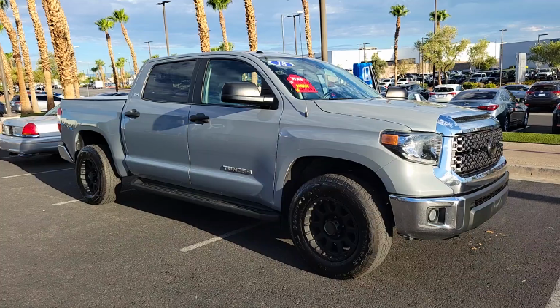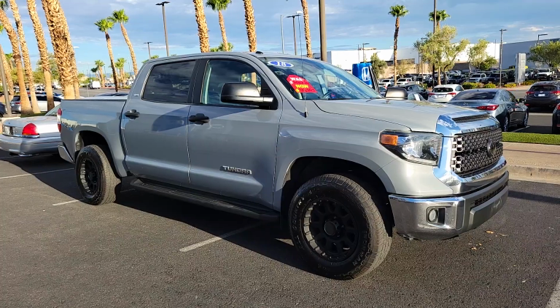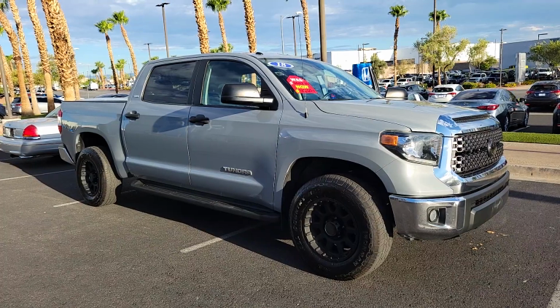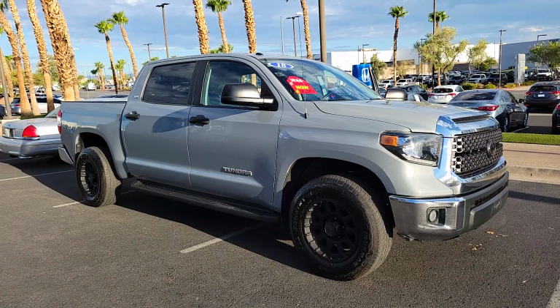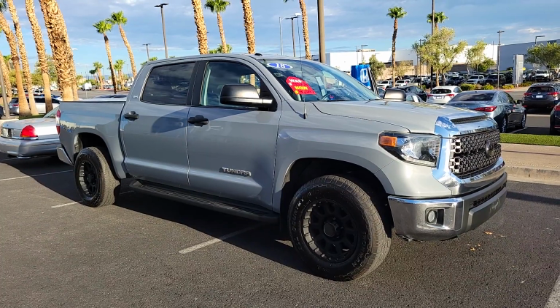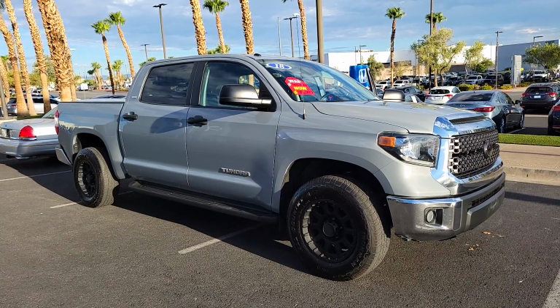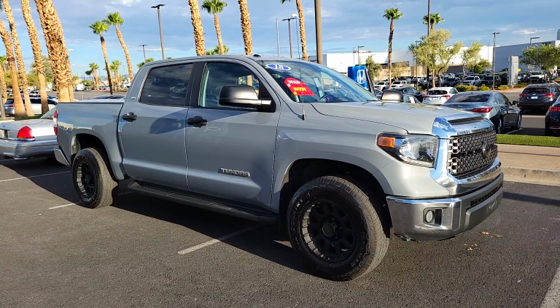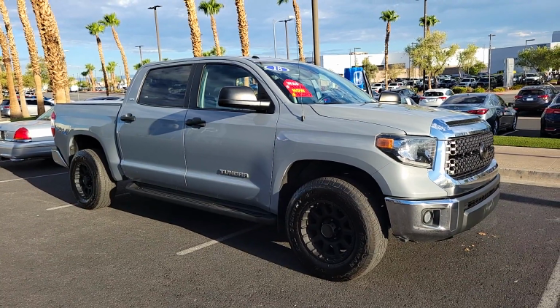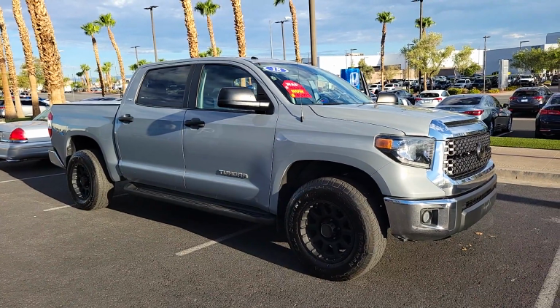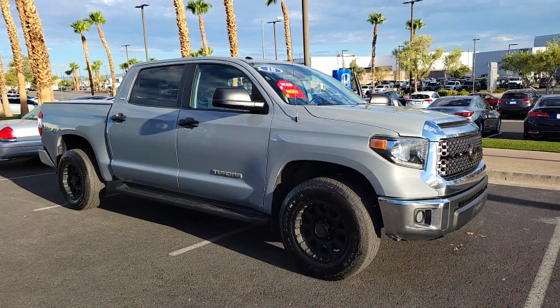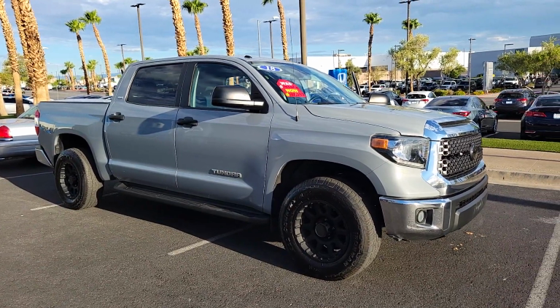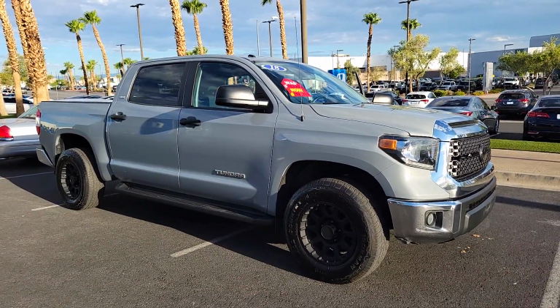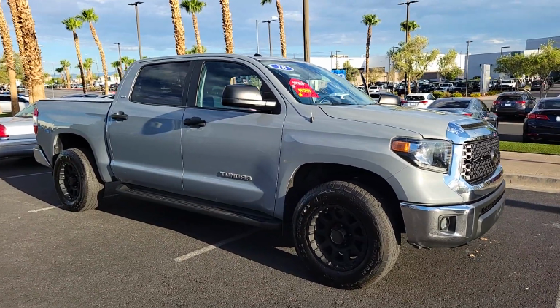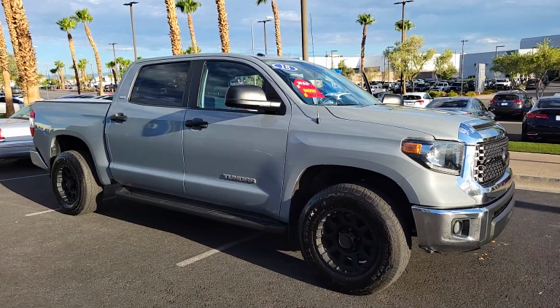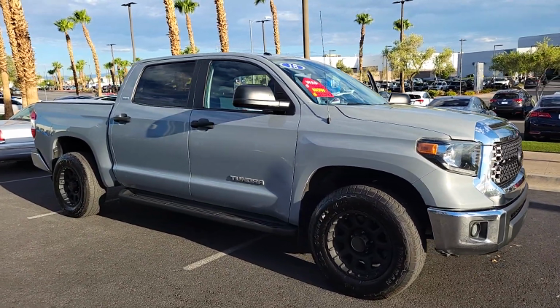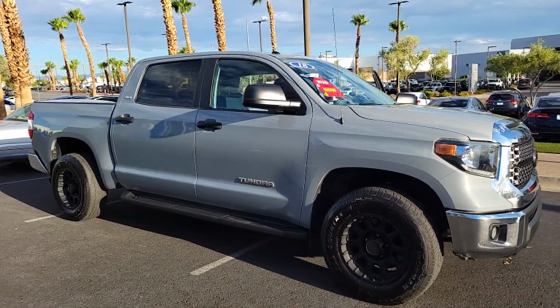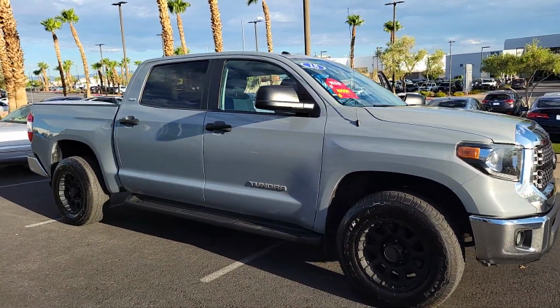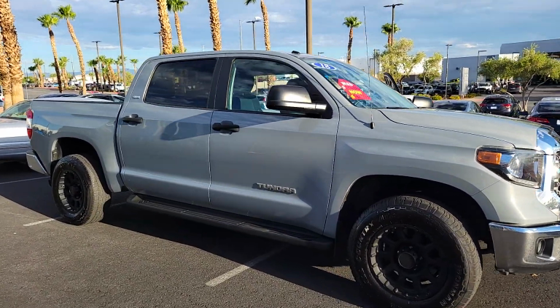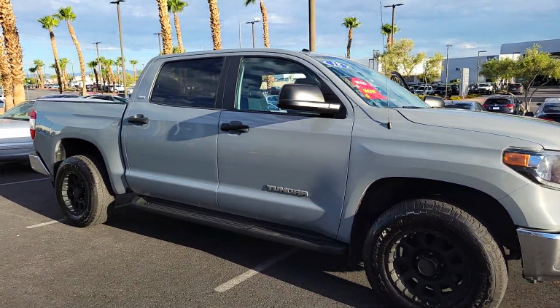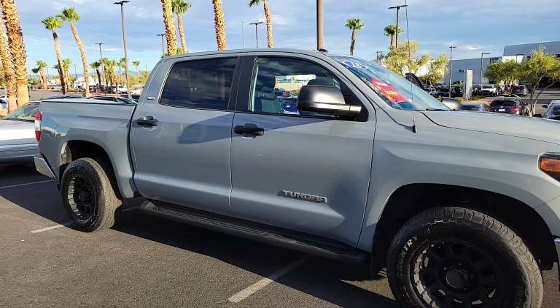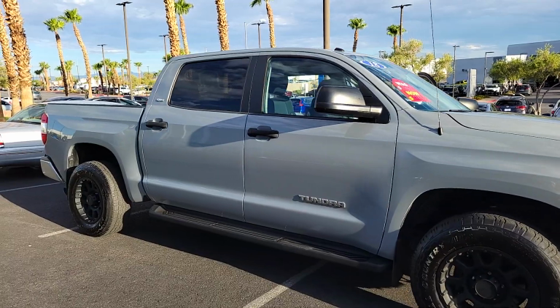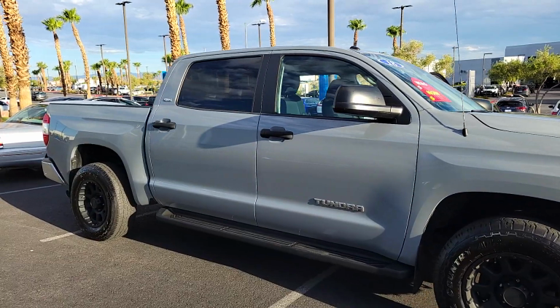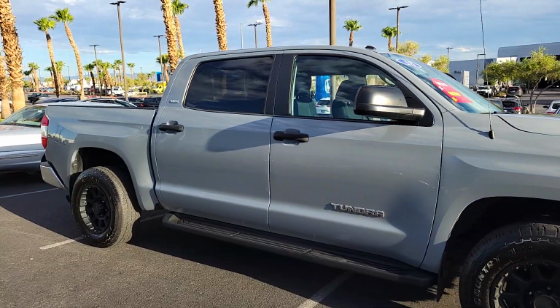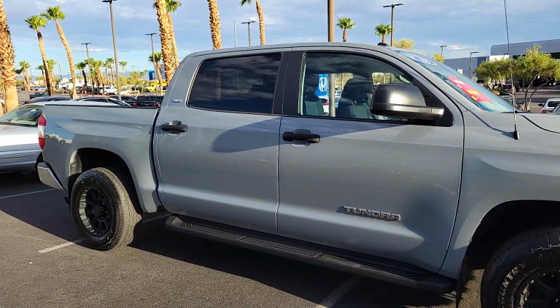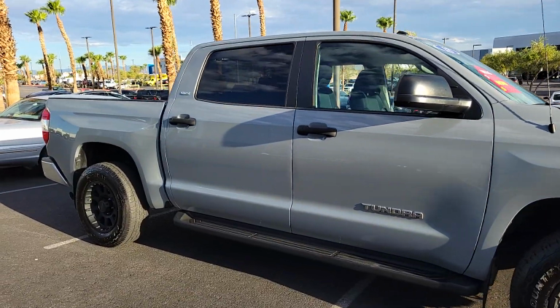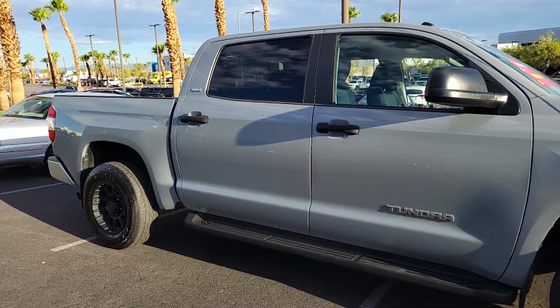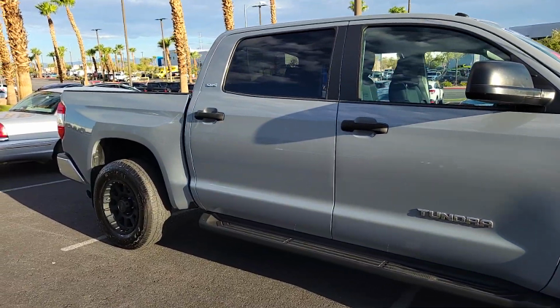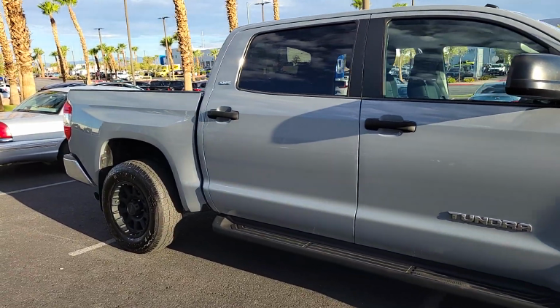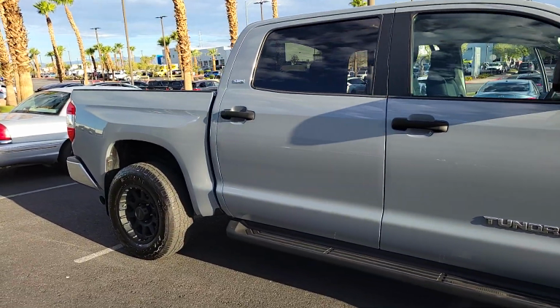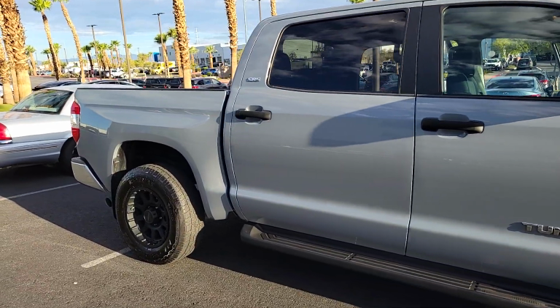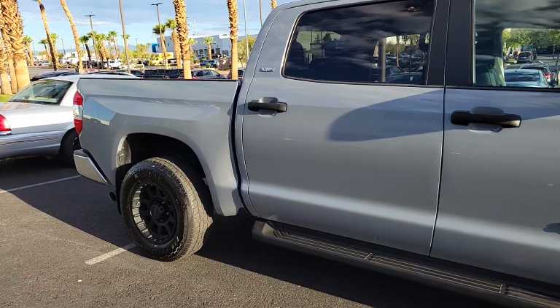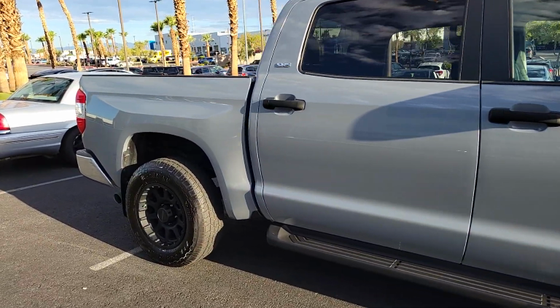Introducing the 2018 Toyota Tundra. This vehicle is an outstanding buy with fewer than 50,000 miles on the odometer.